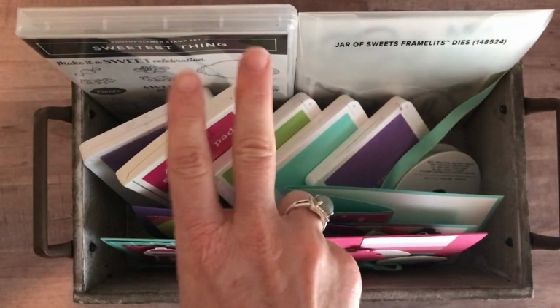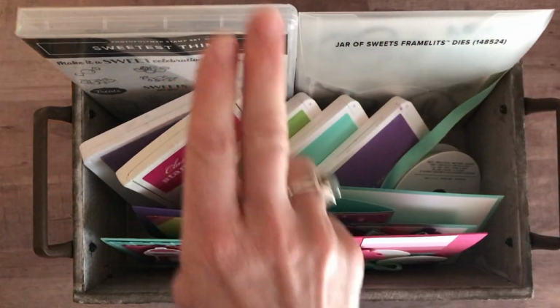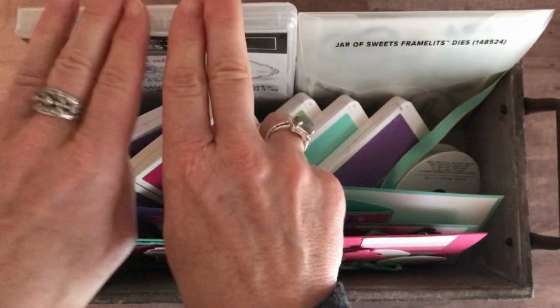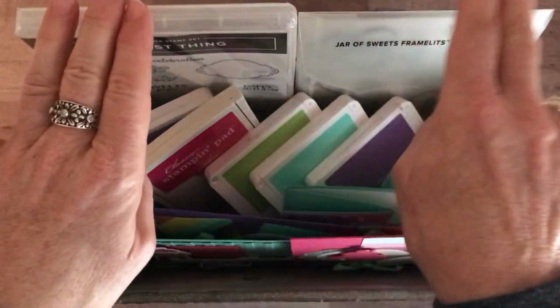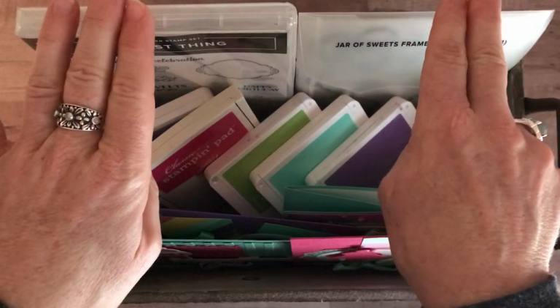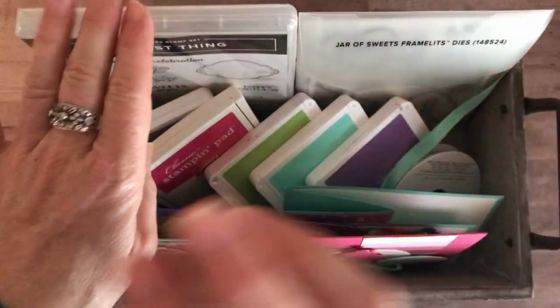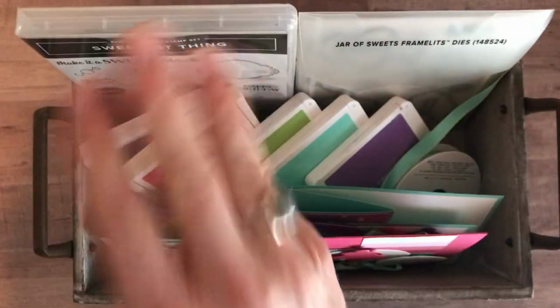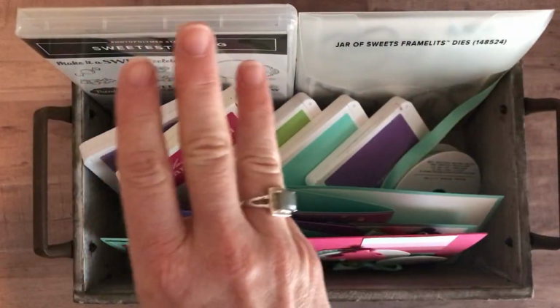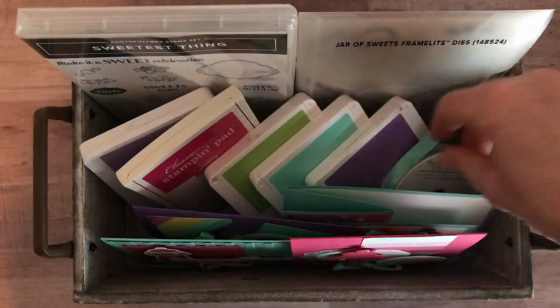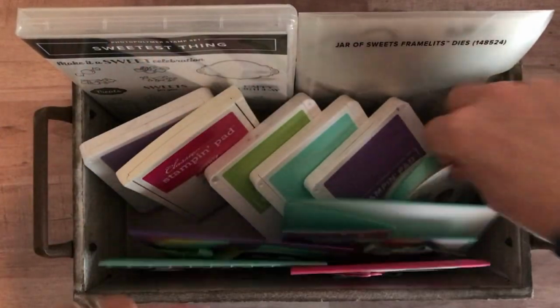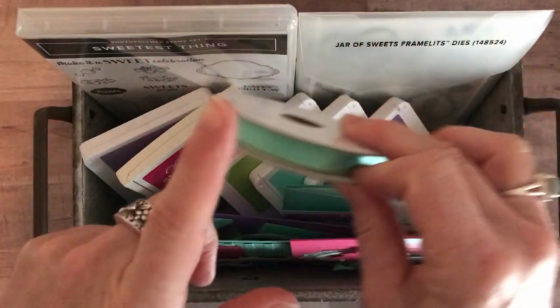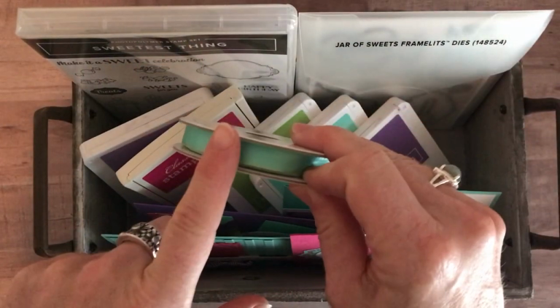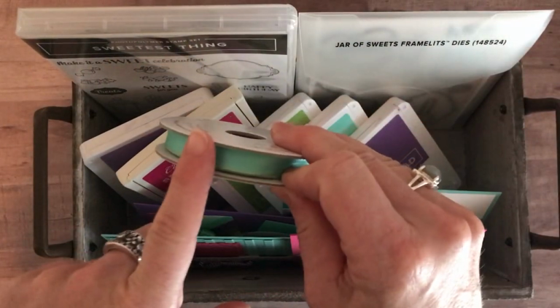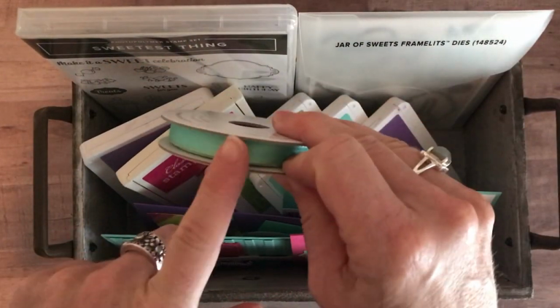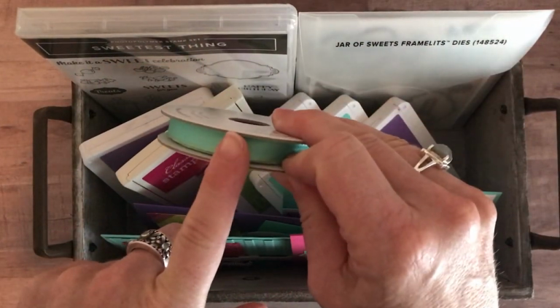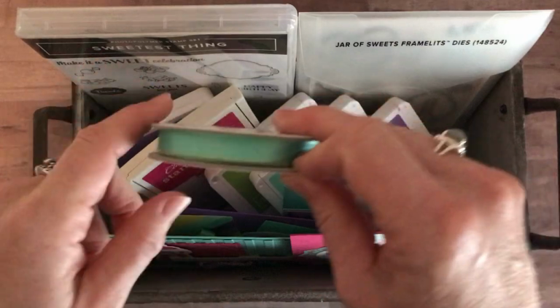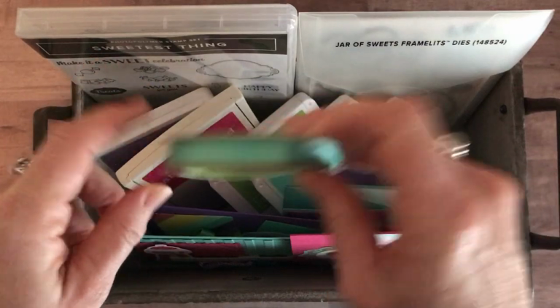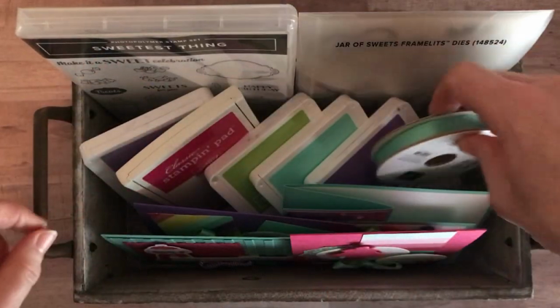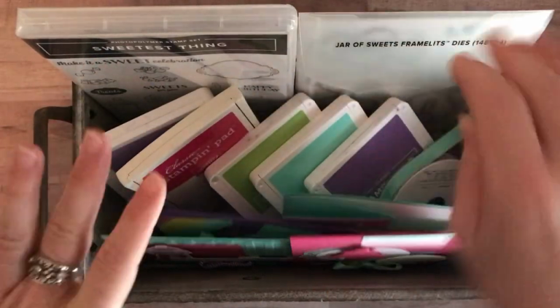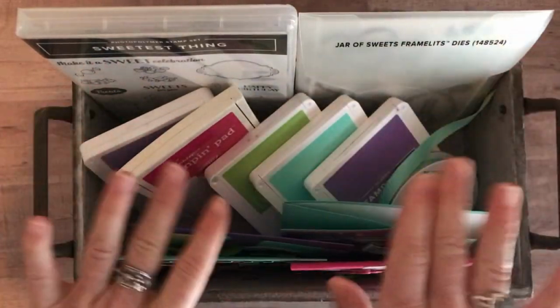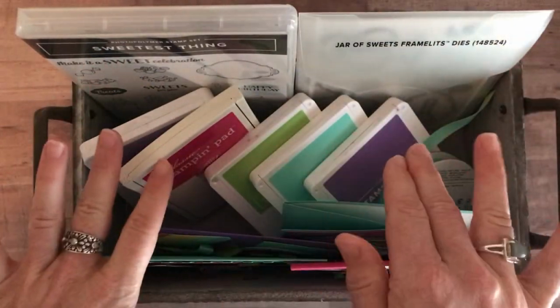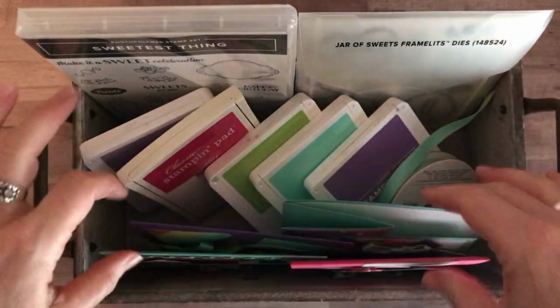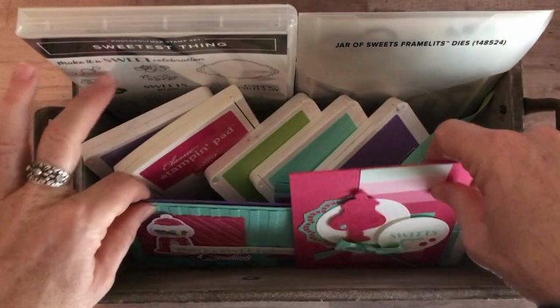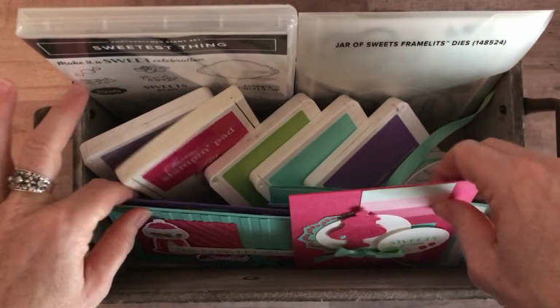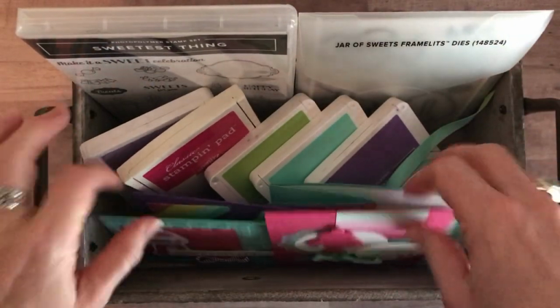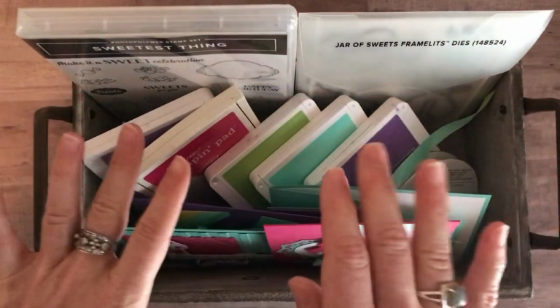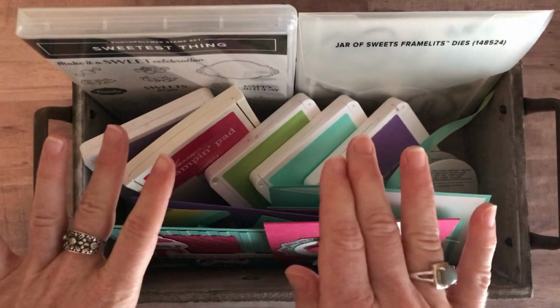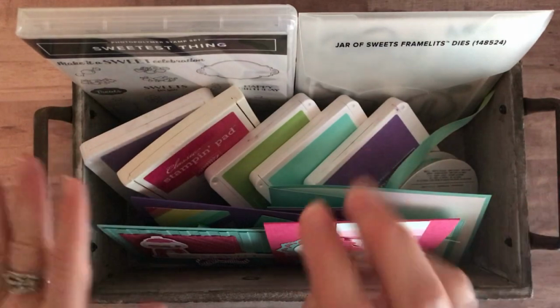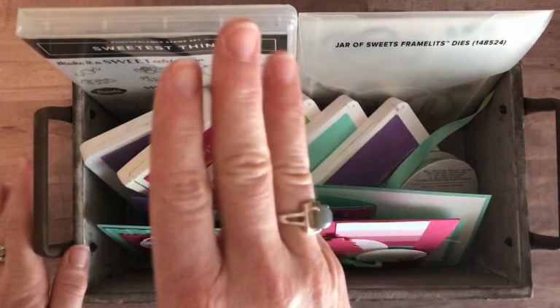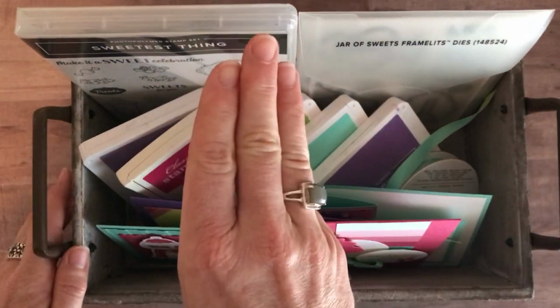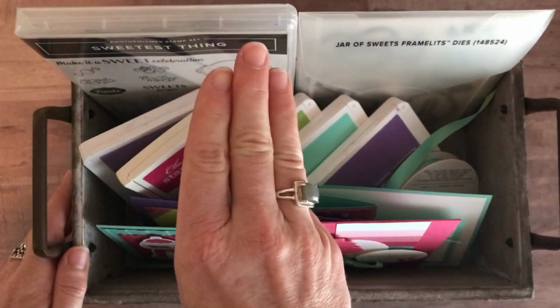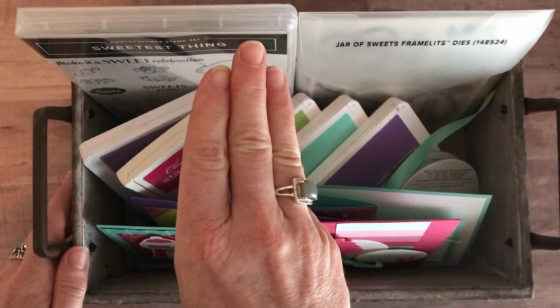If you already have the stamp set and framelits, you can get option number three, which is basically just a bolt of the ribbon, the PDF tutorial, and then all four projects, two of each of them, so eight total. That option number three is $27.